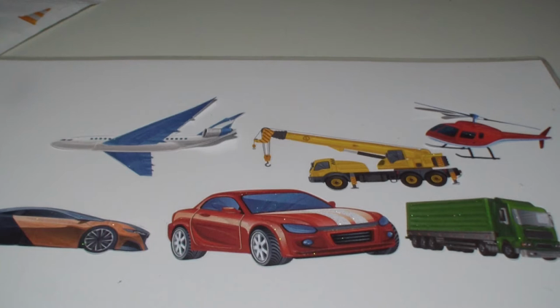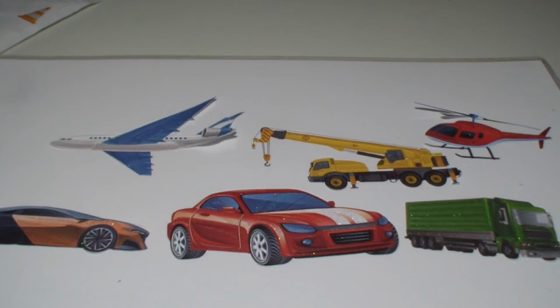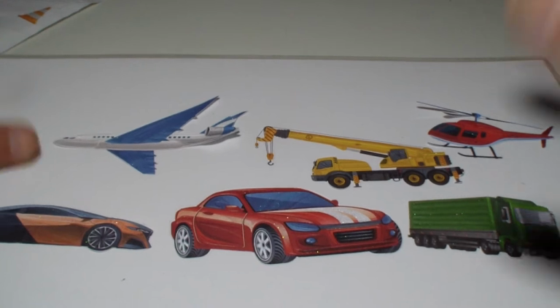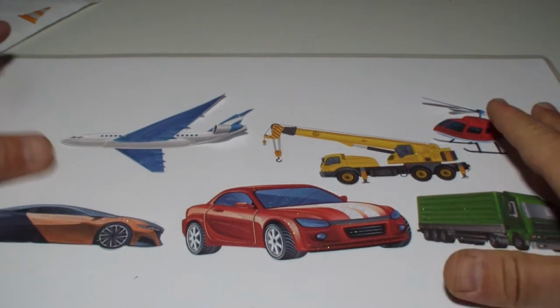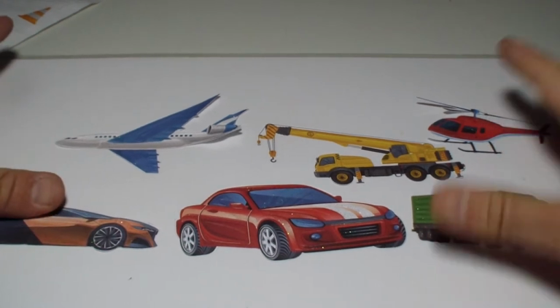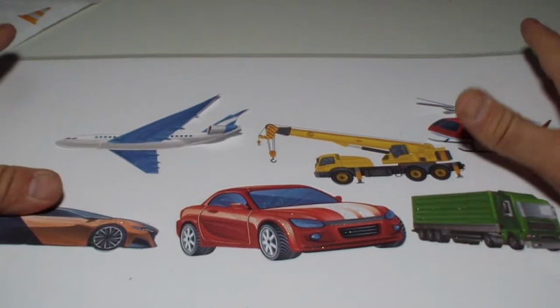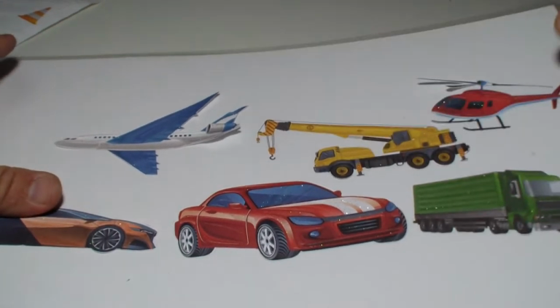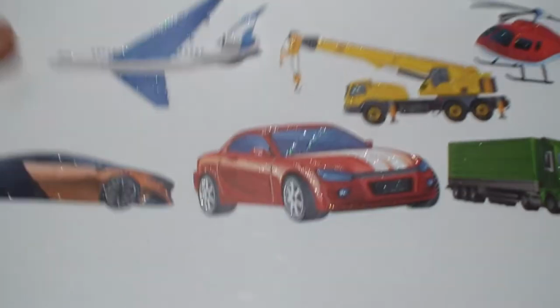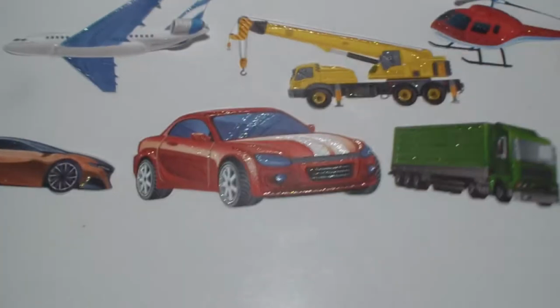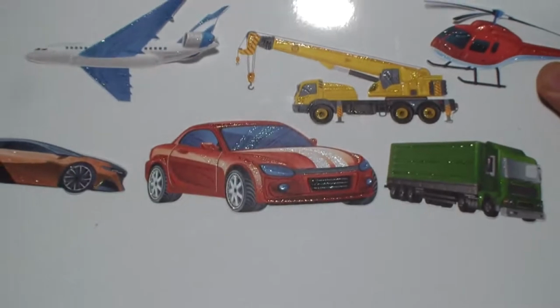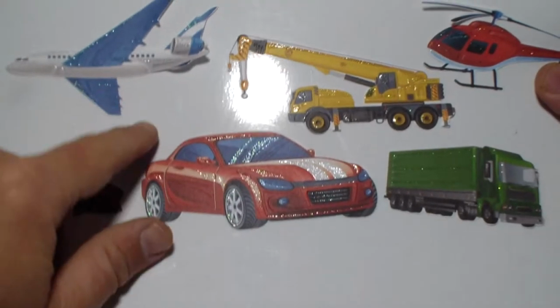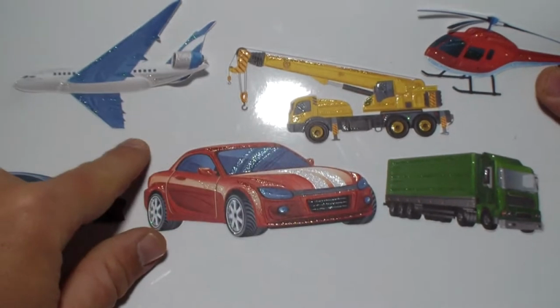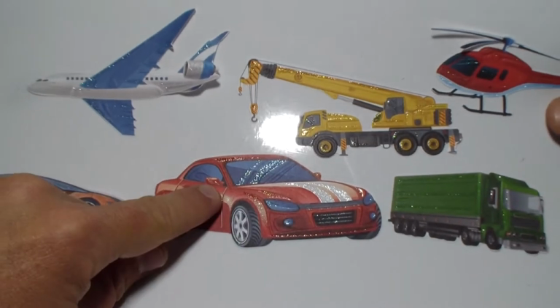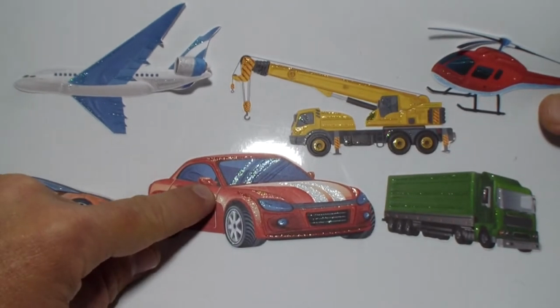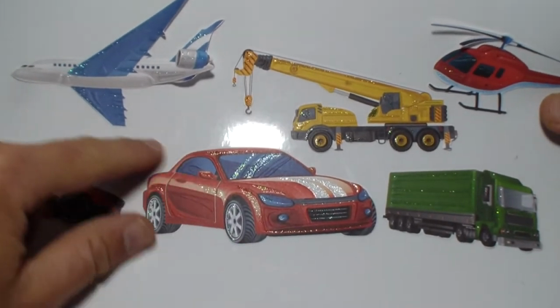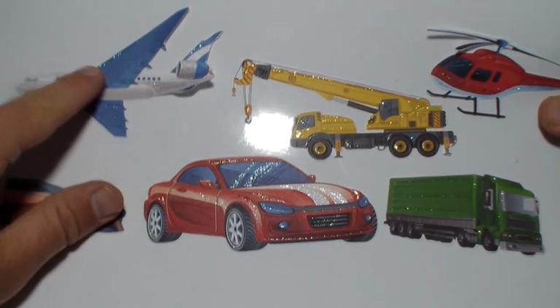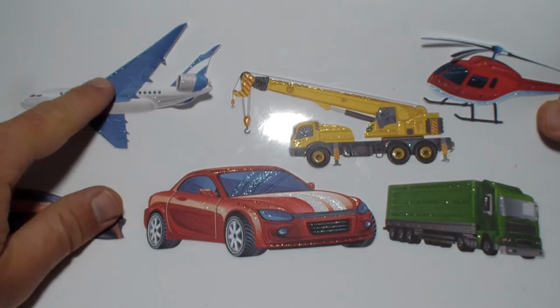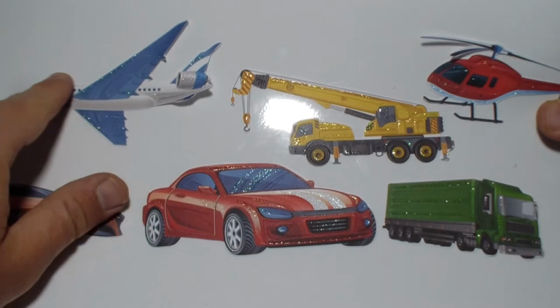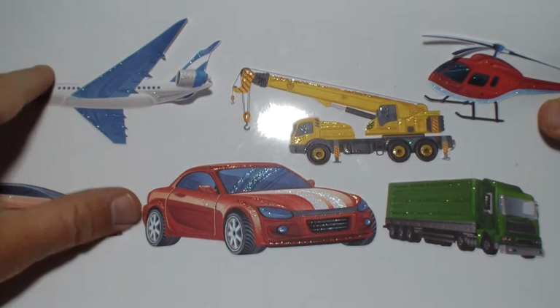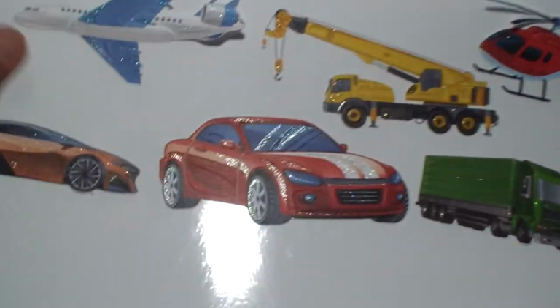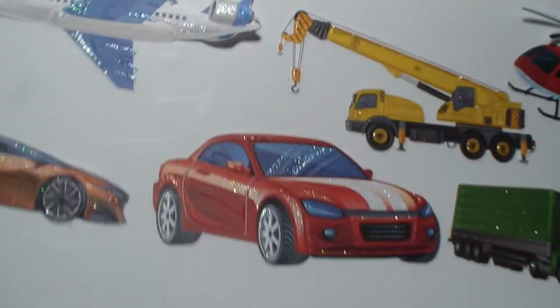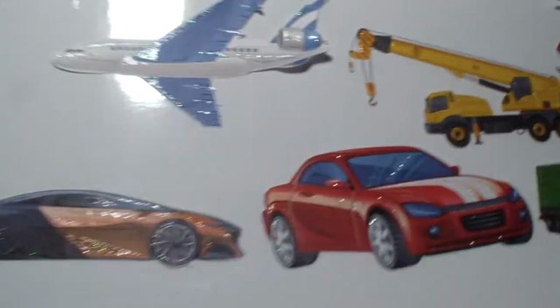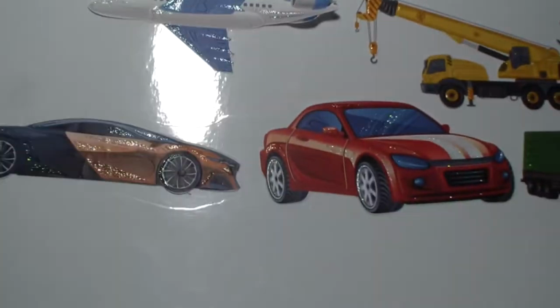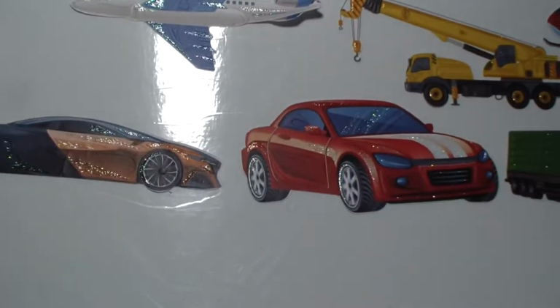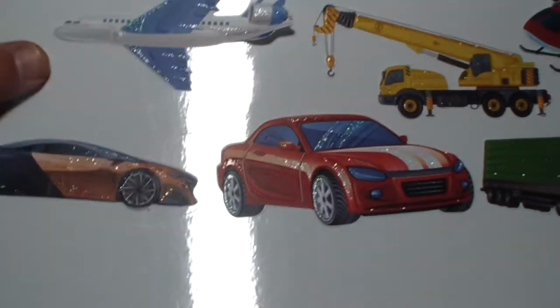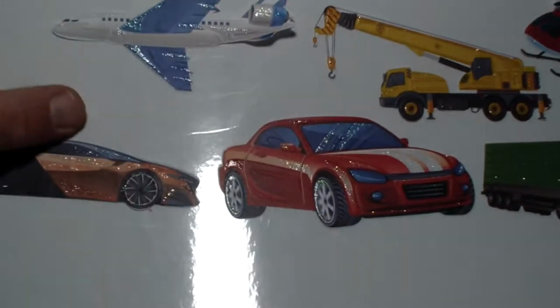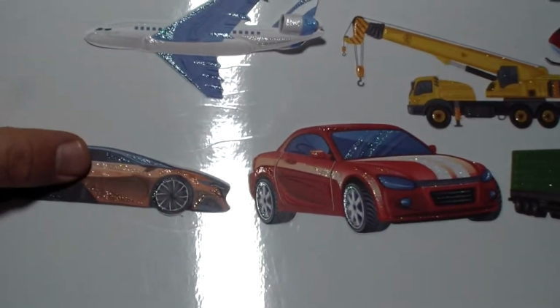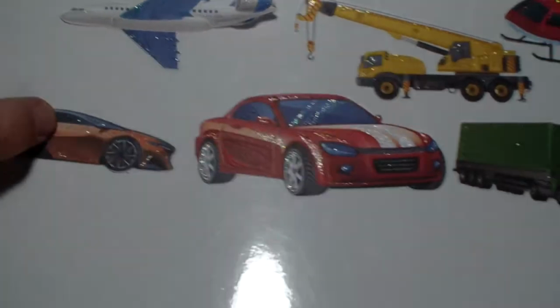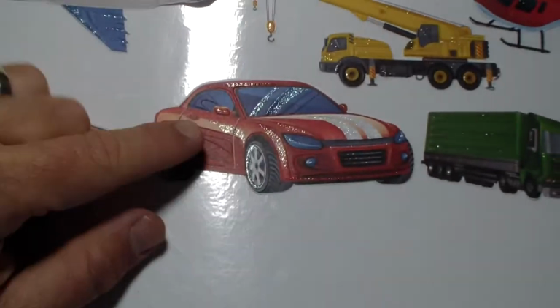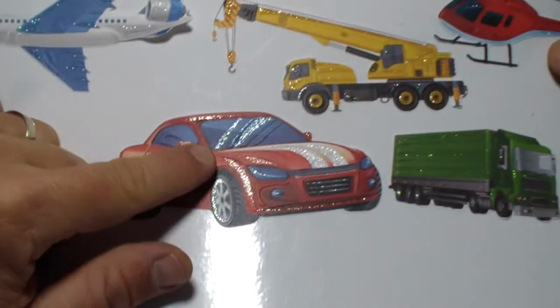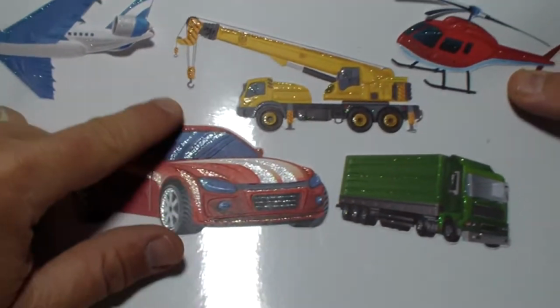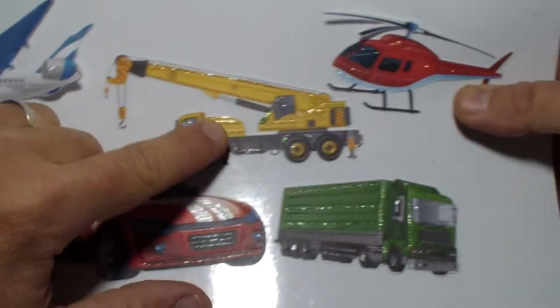Hey kids! Do you remember when we talked about this beautiful set of stickers? Transportation and vehicles stickers.